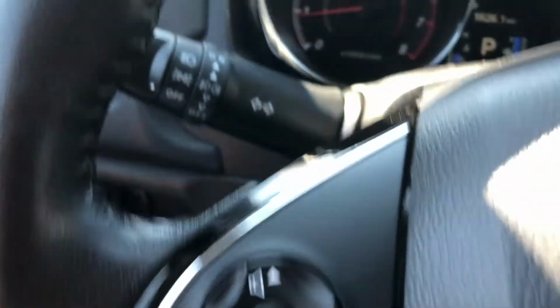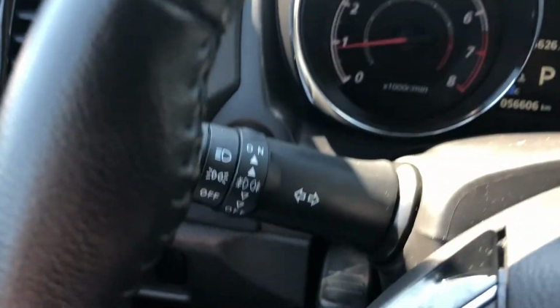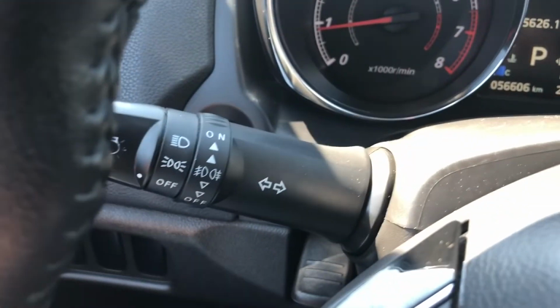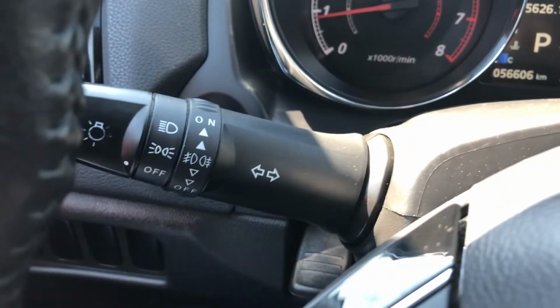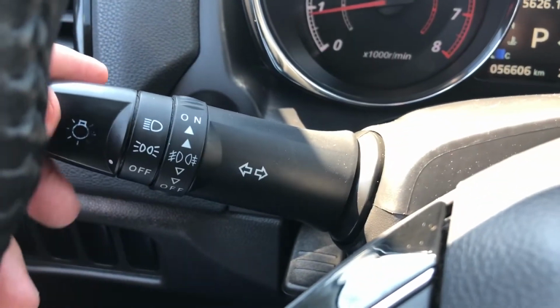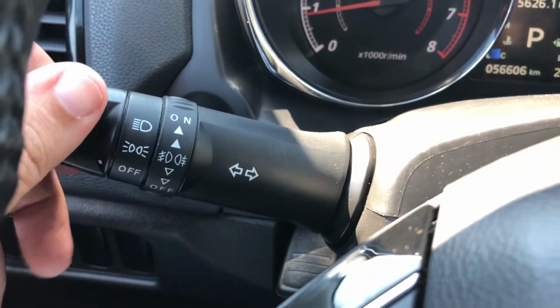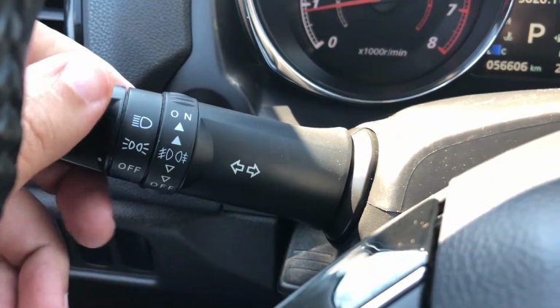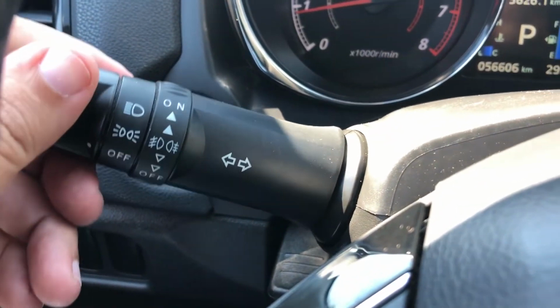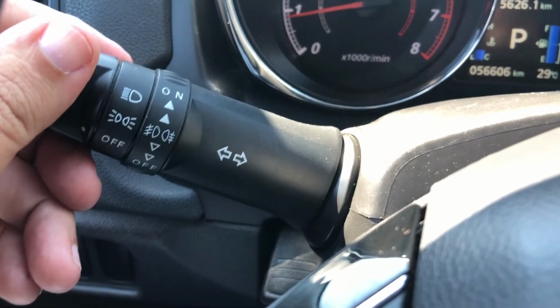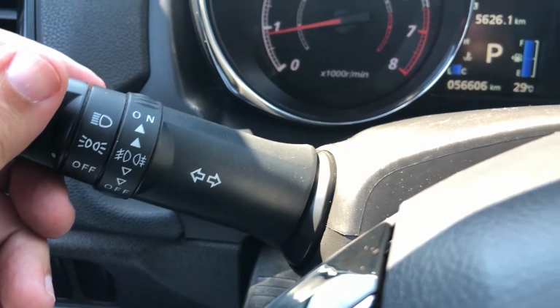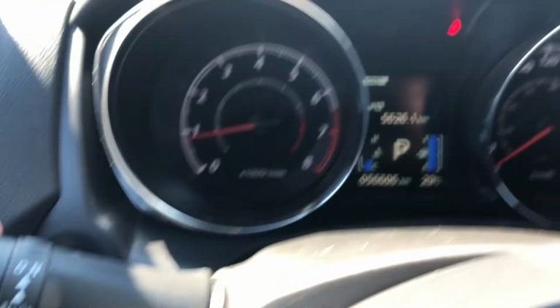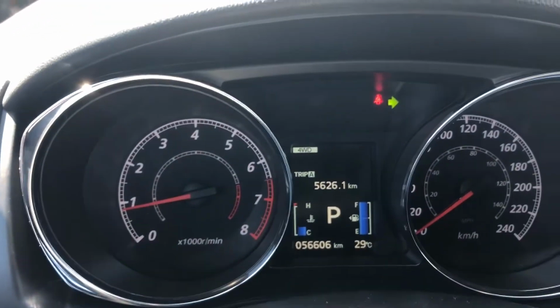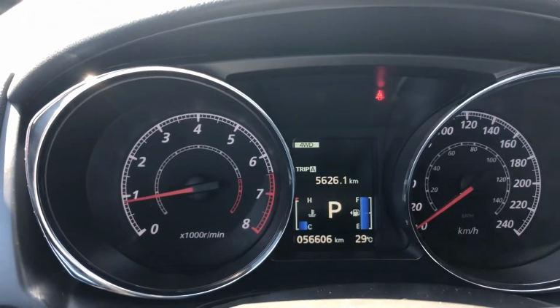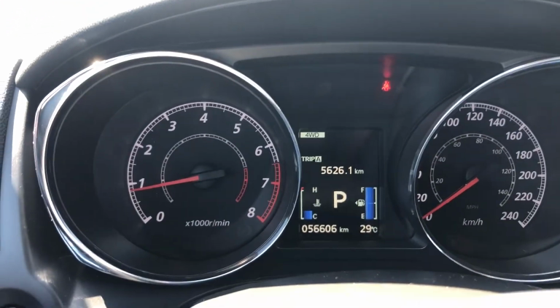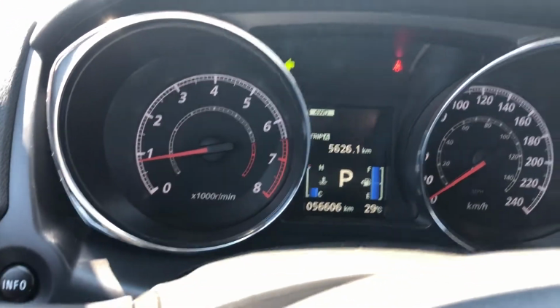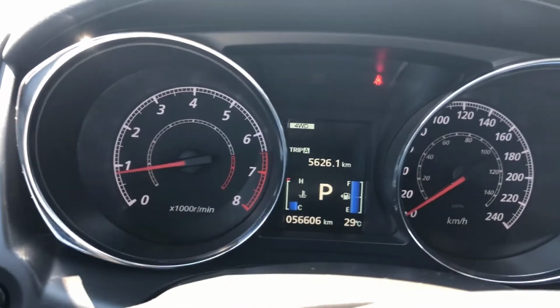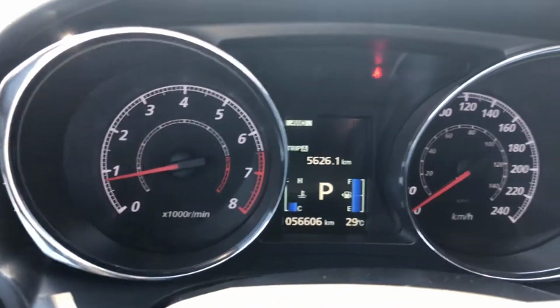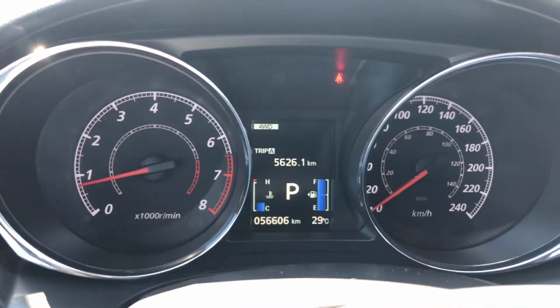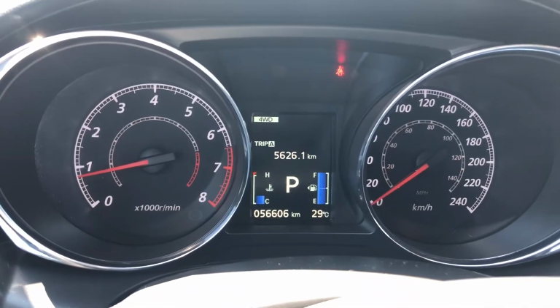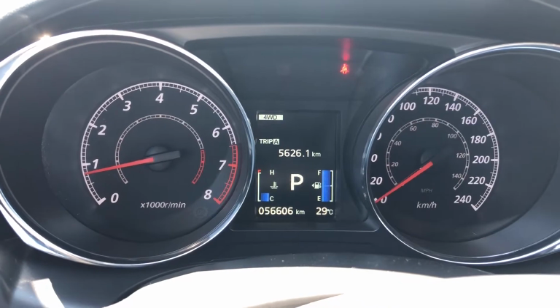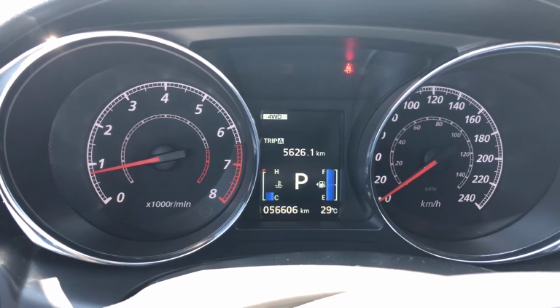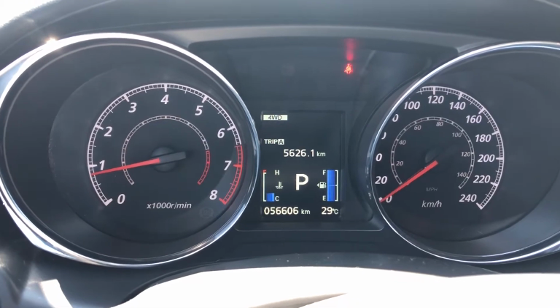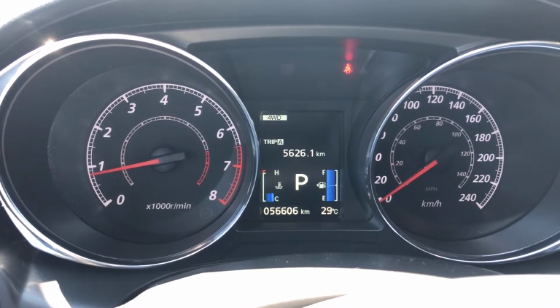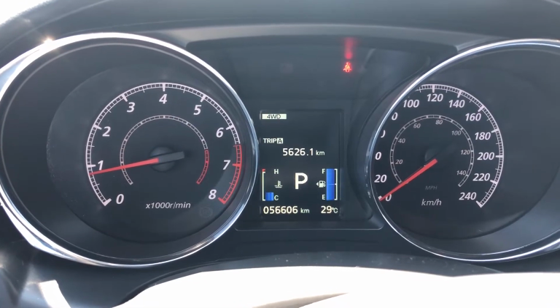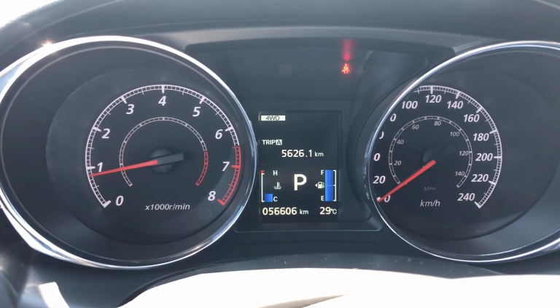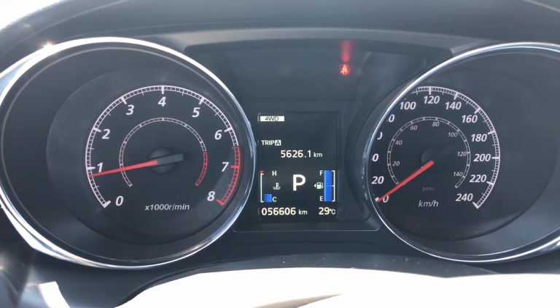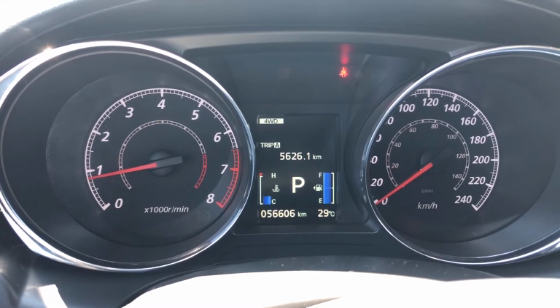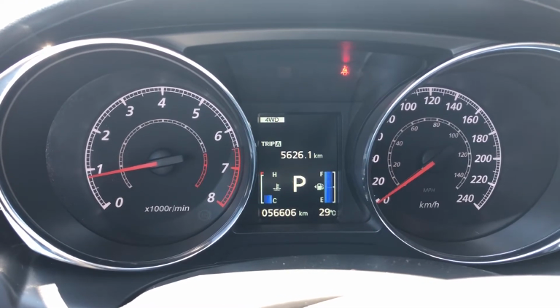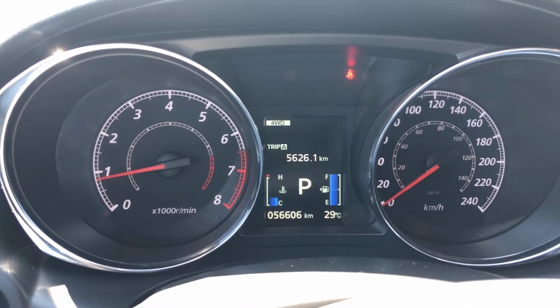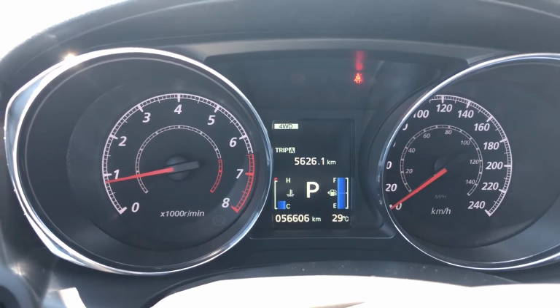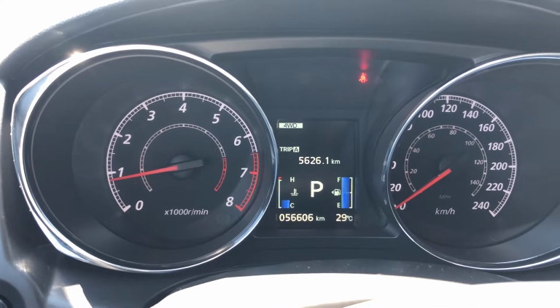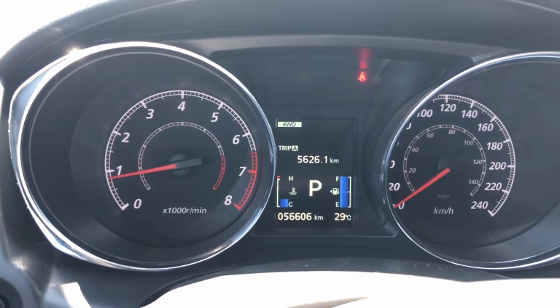On the left side of the steering column we do have your headlight controls as well as your signal lights. Taking a look at the dash, we do see that this RVR has 56,606 kilometers along with the tachometer.